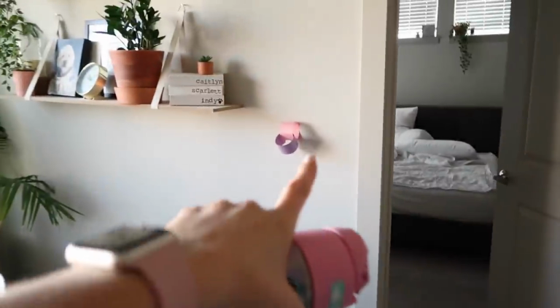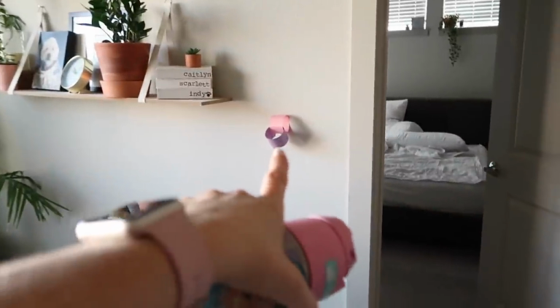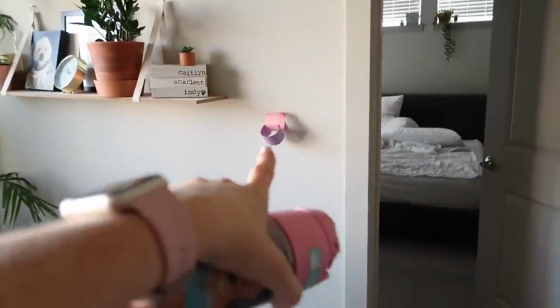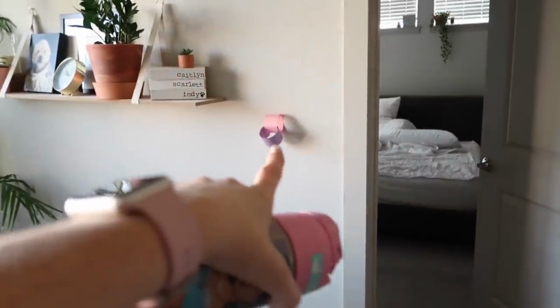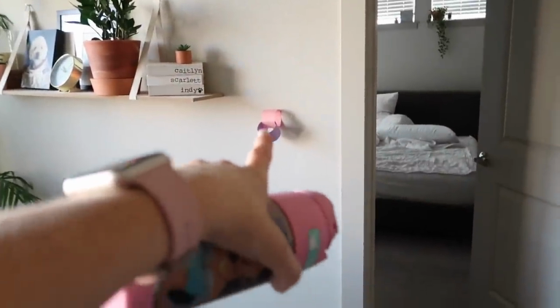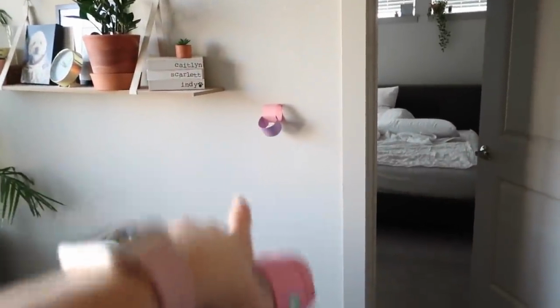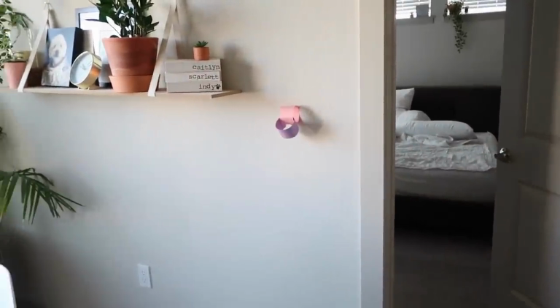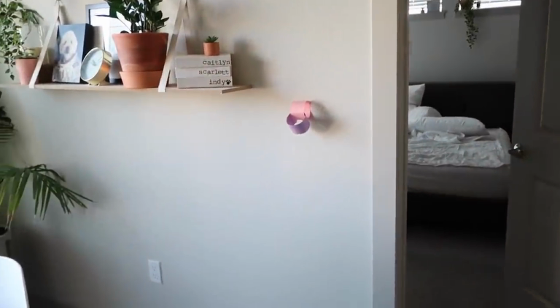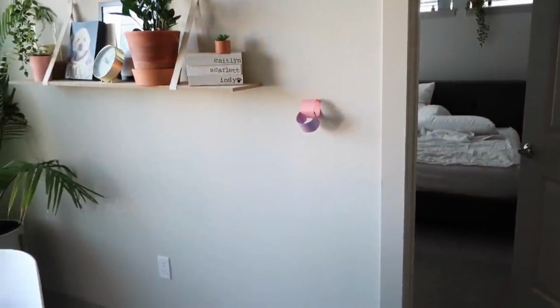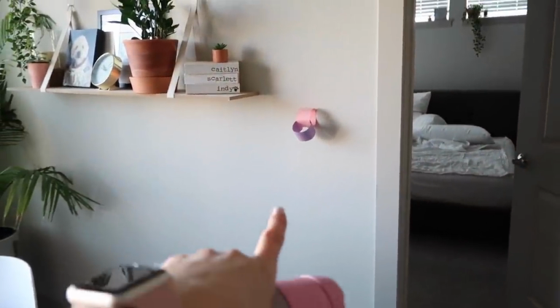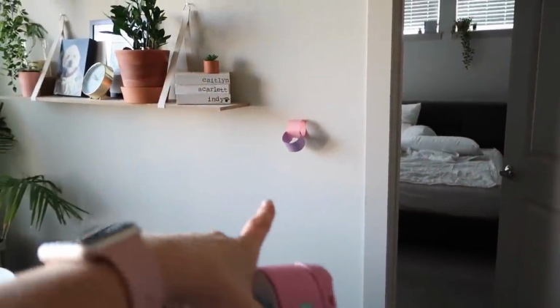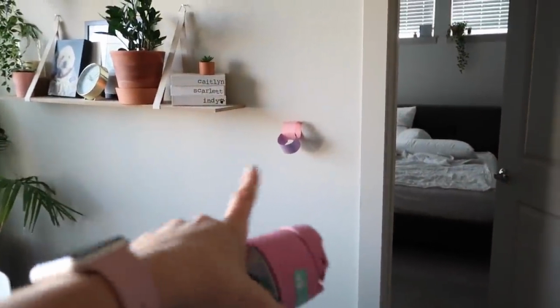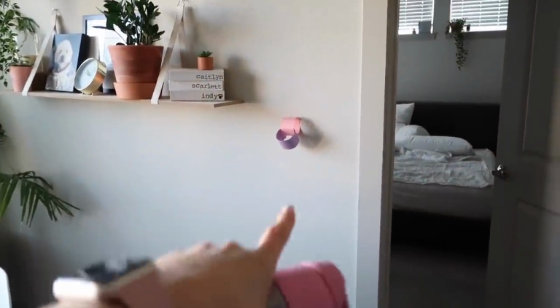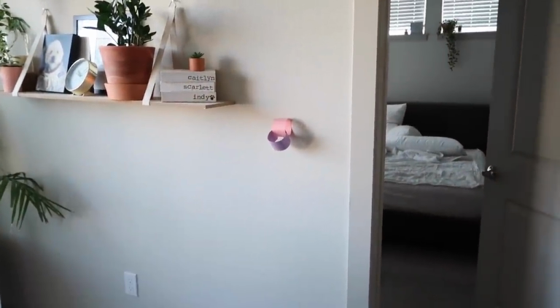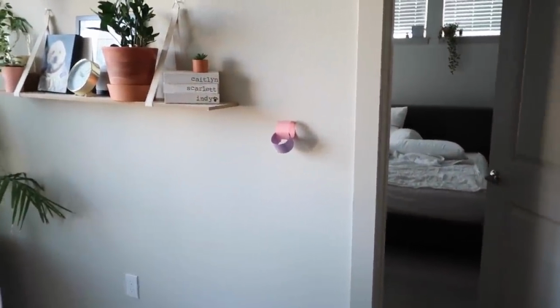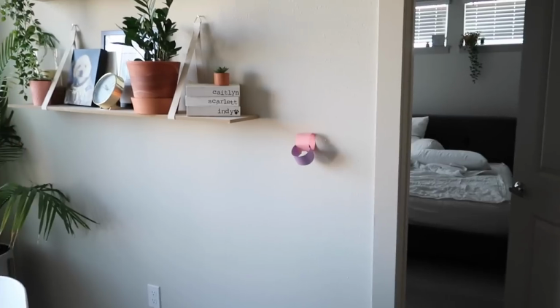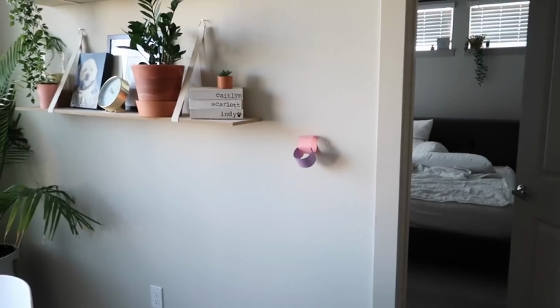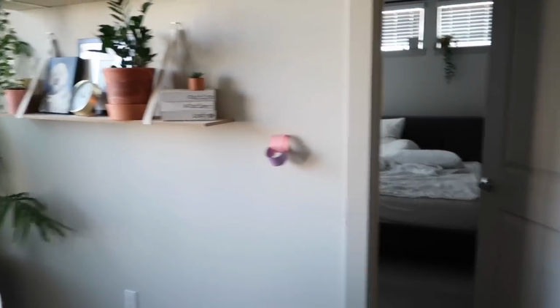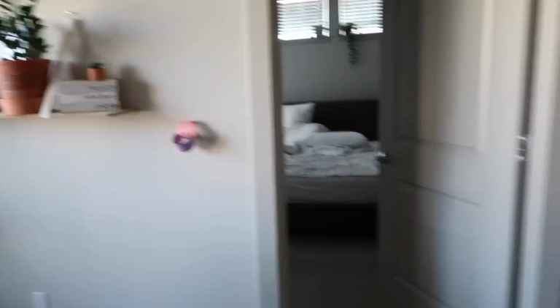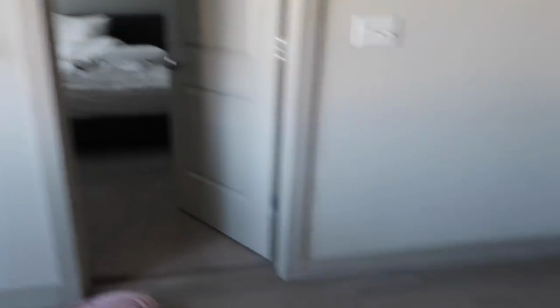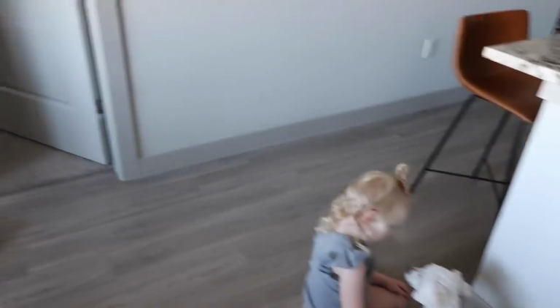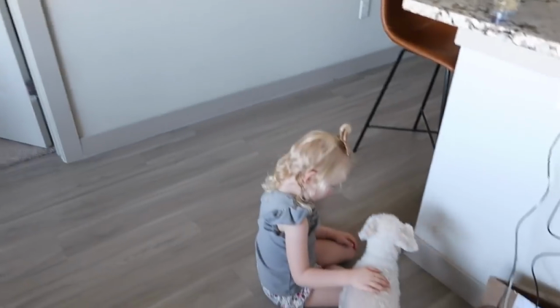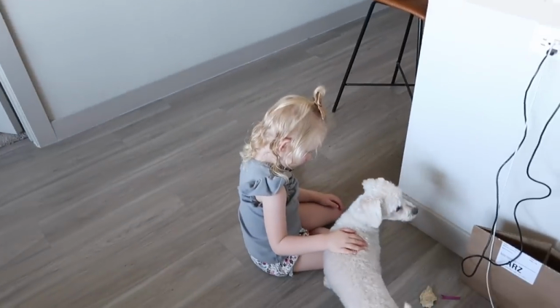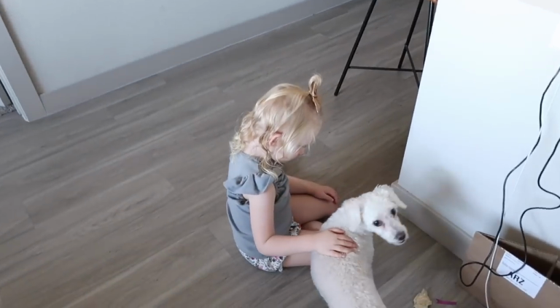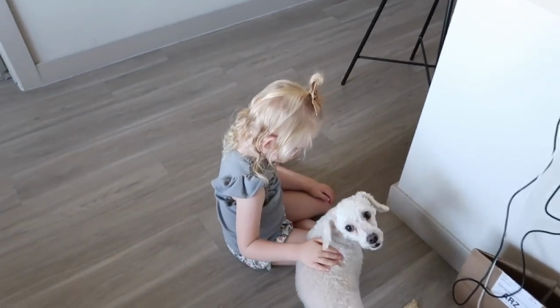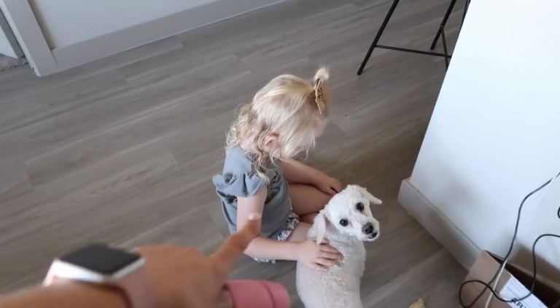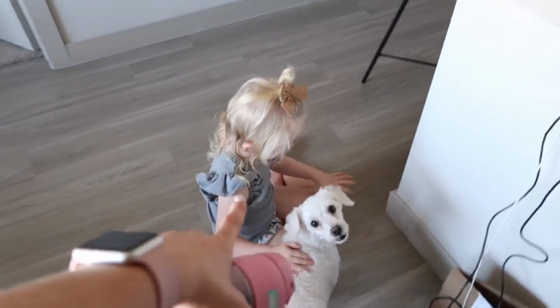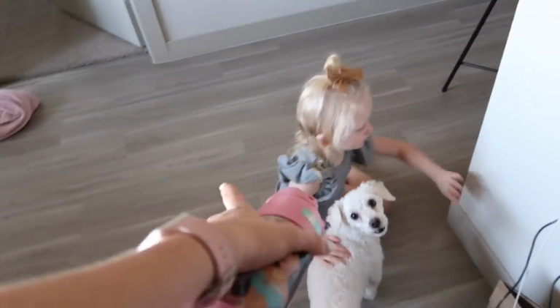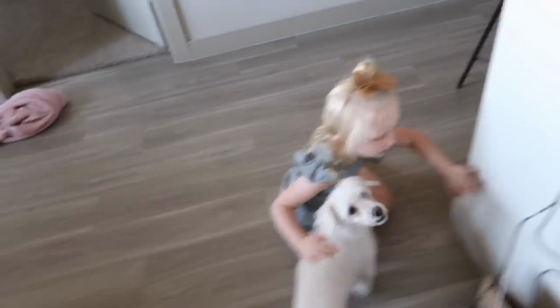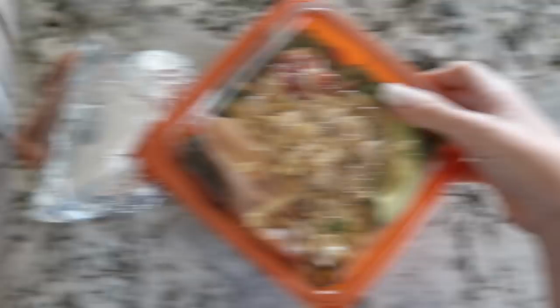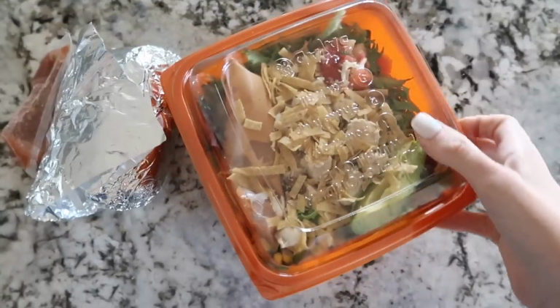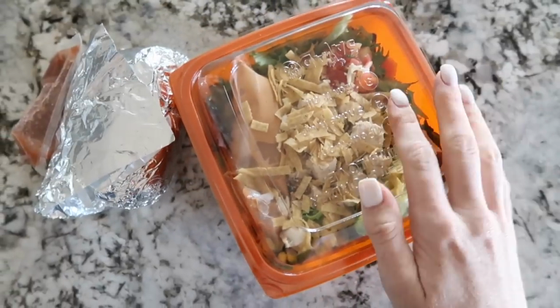We're down to two days left. My mom FaceTimed us and we did that with her, so we've been talking to grandma on the phone. But anyways, we're going to get shoes on and go to school.